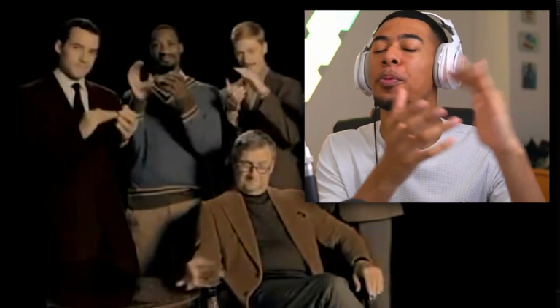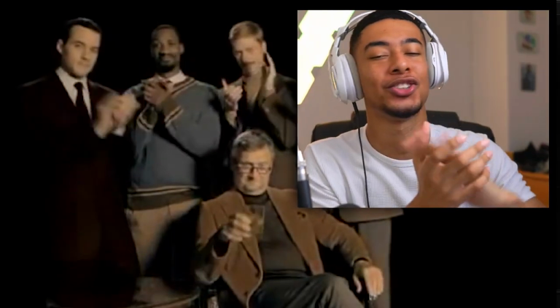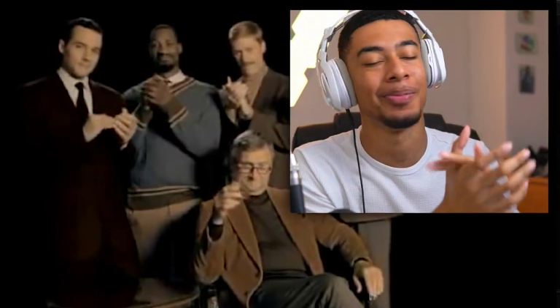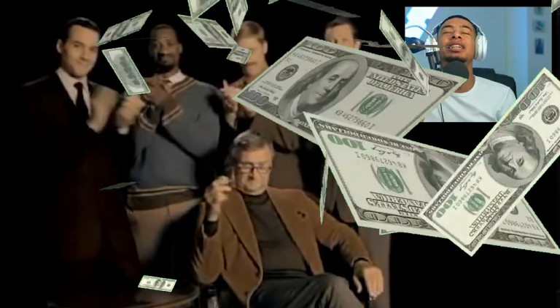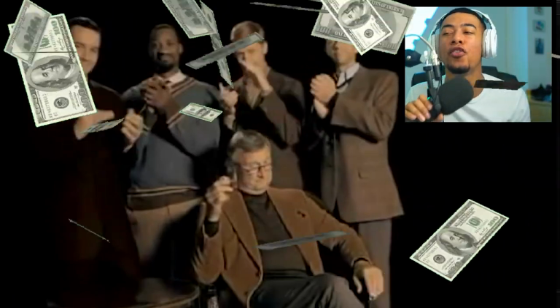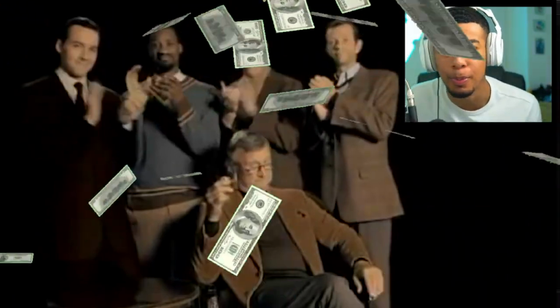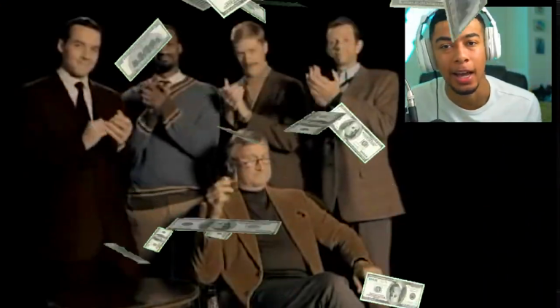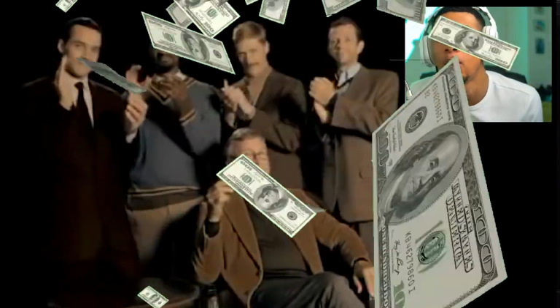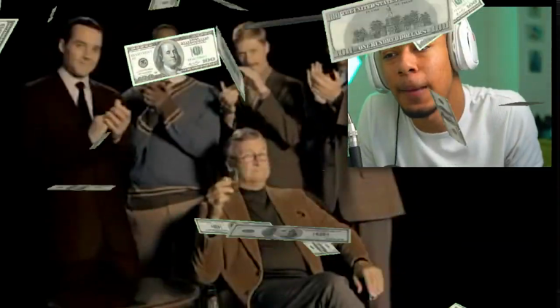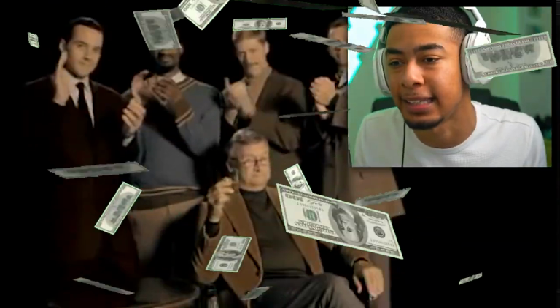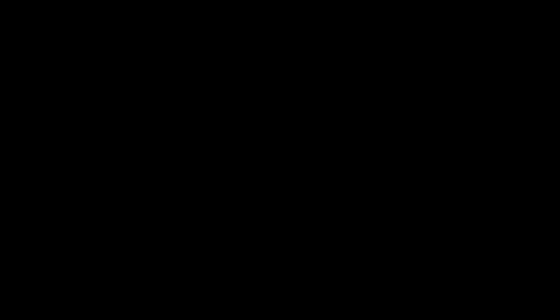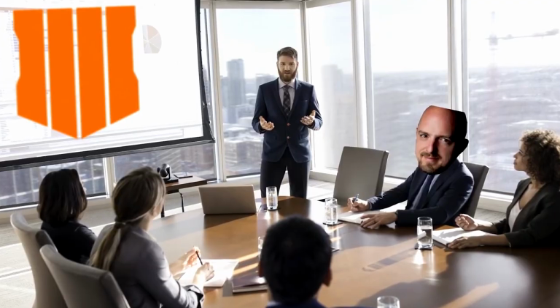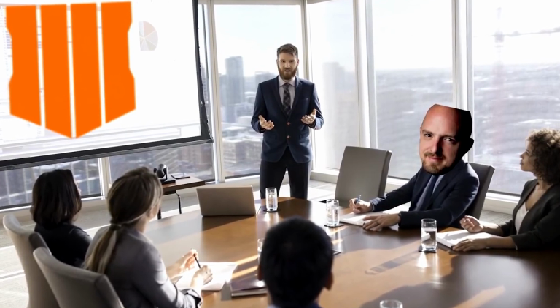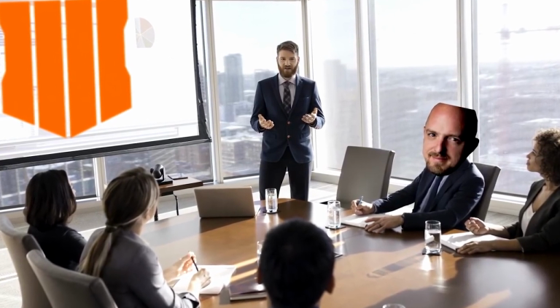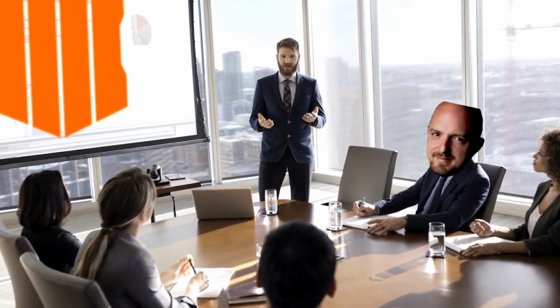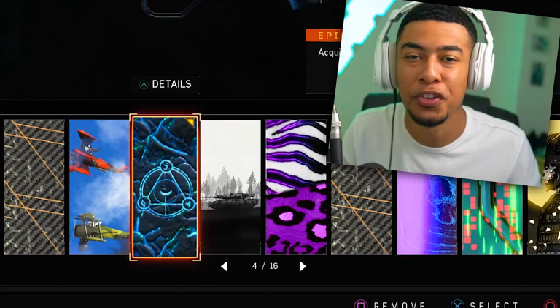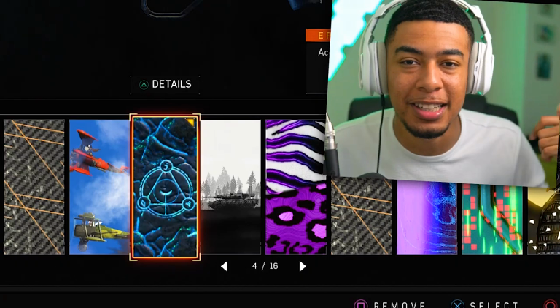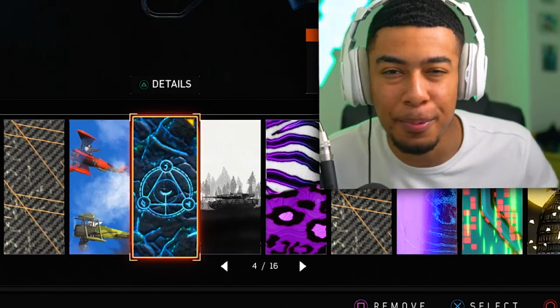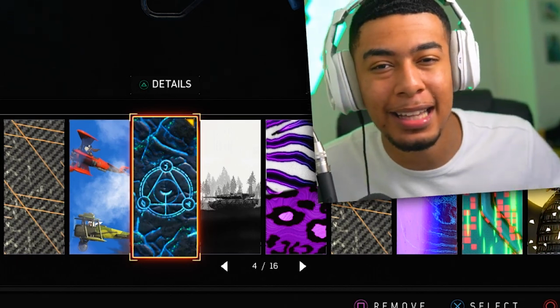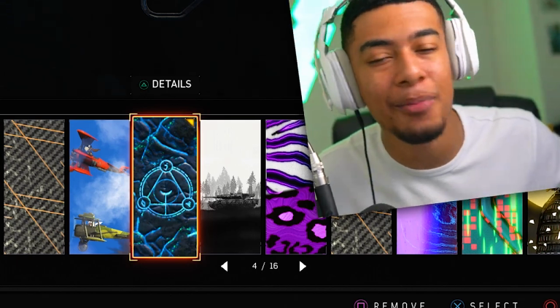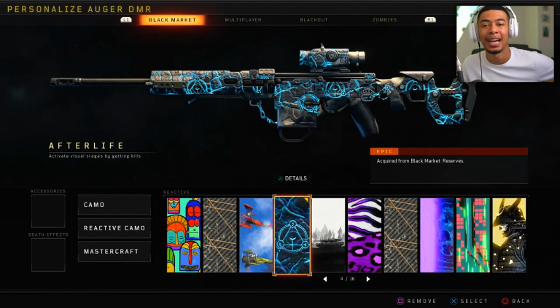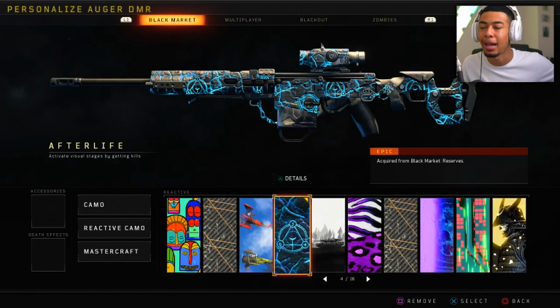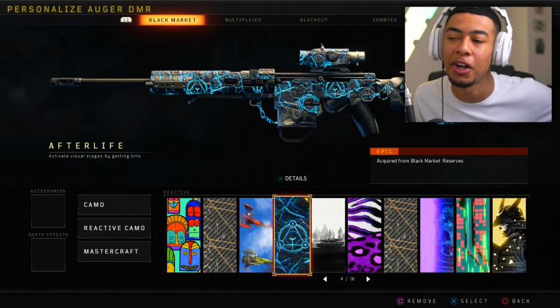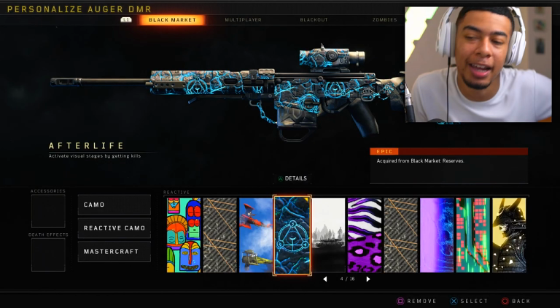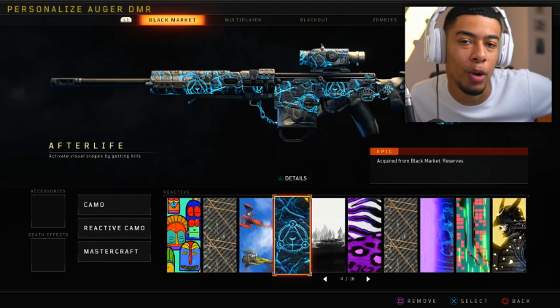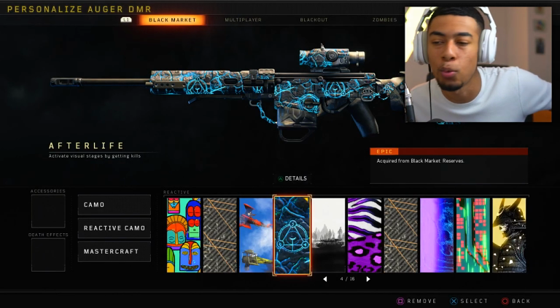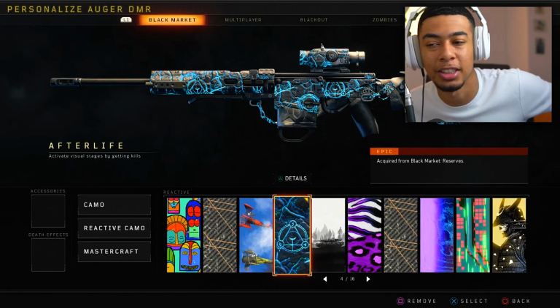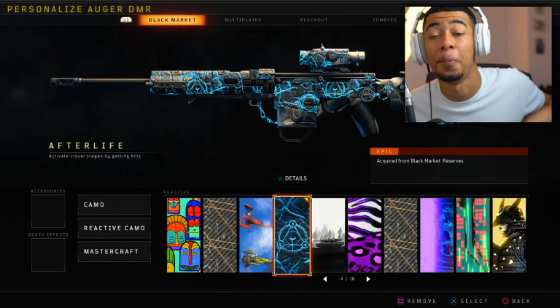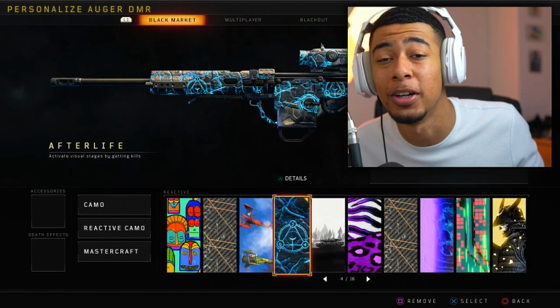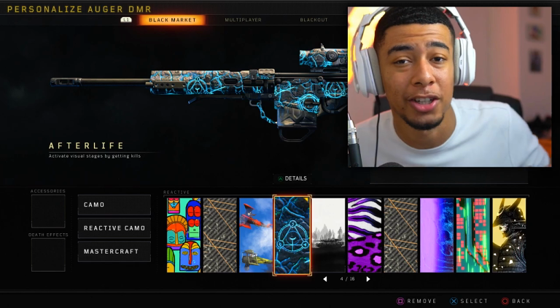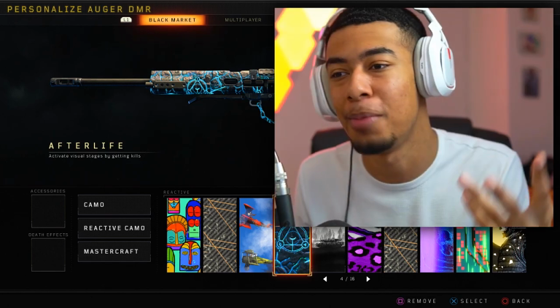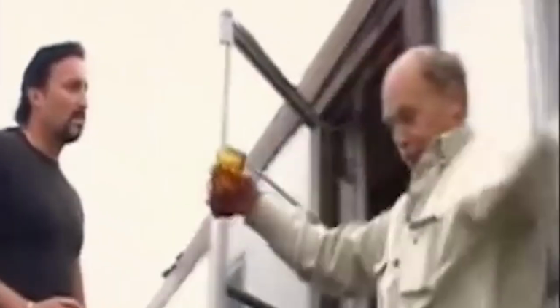Round of applause to Treyarch, man - we've seen everyone's bank account. Like, what the flip? So if you get it on a dead weapon like the SDM, sad times, man. Because you've got to unlock it again on a weapon that you want, so you've got to buy more Supply Drops or earn more Reserves.